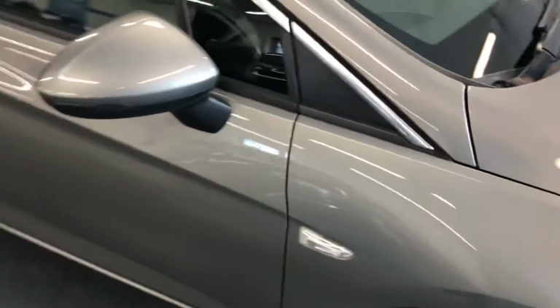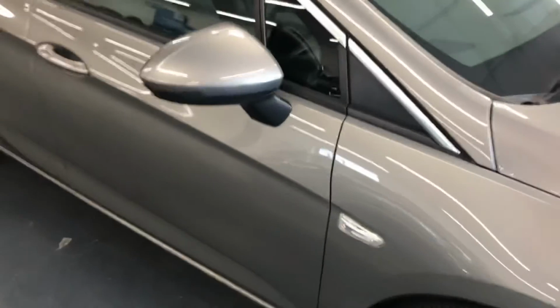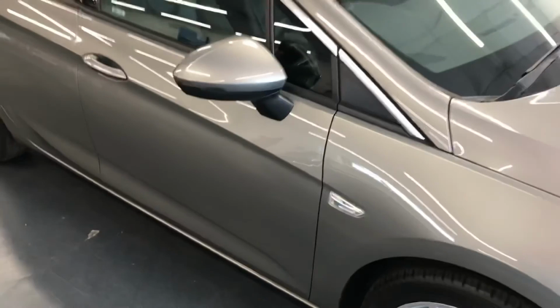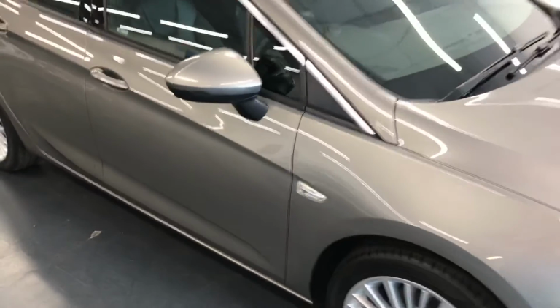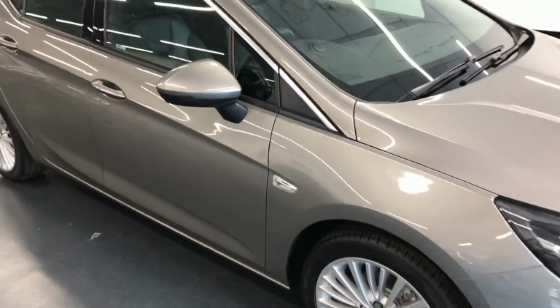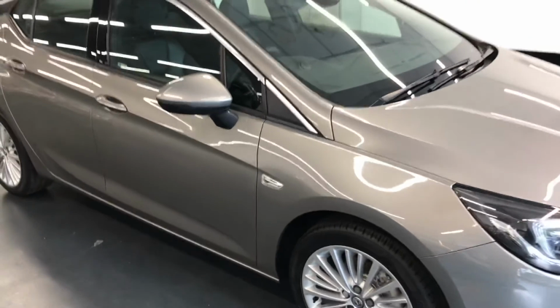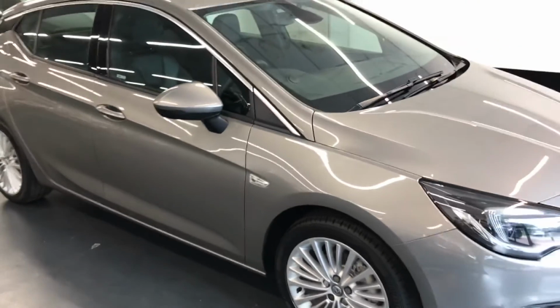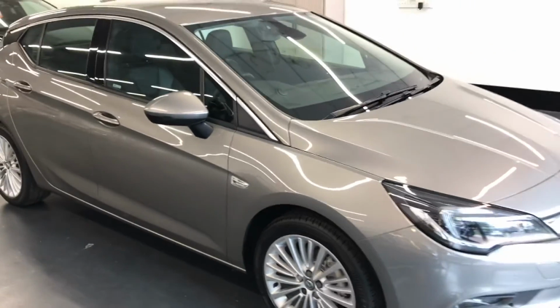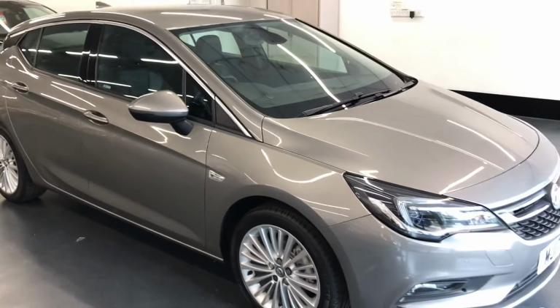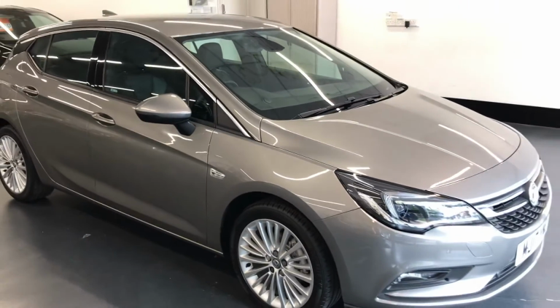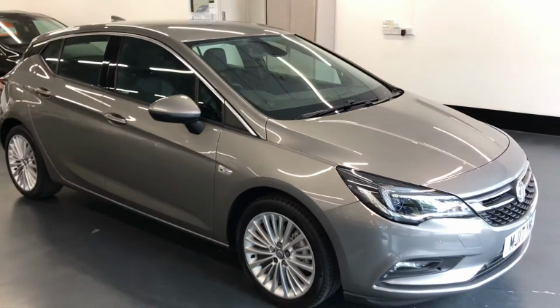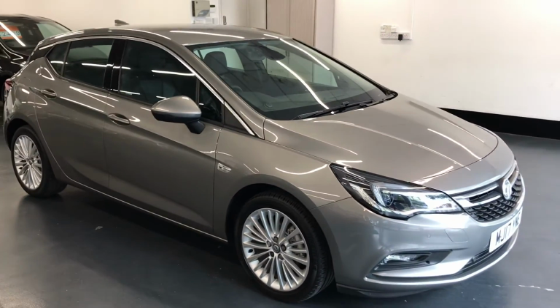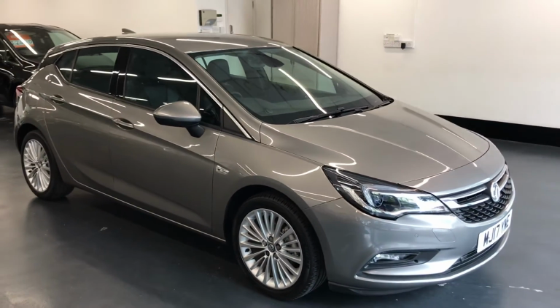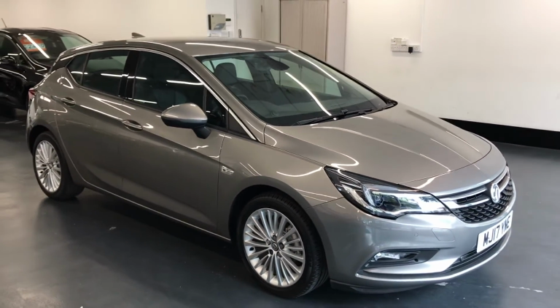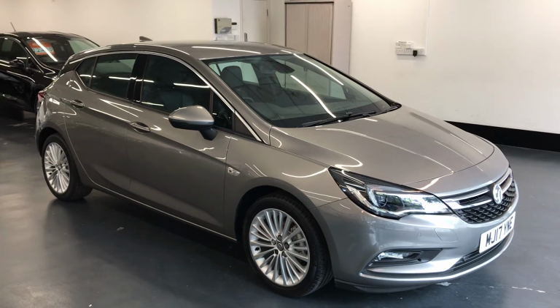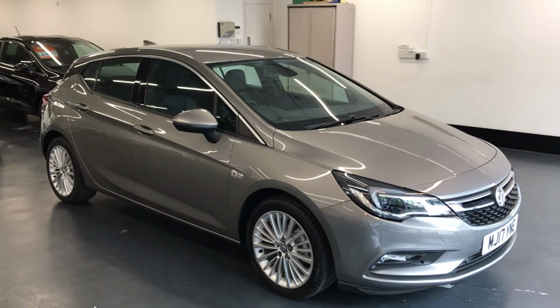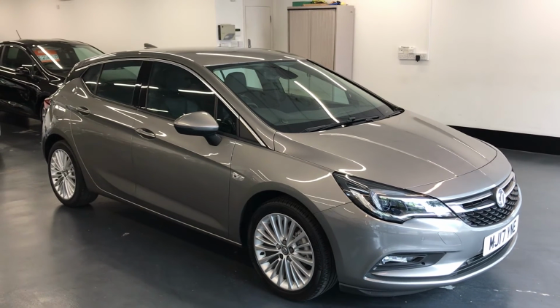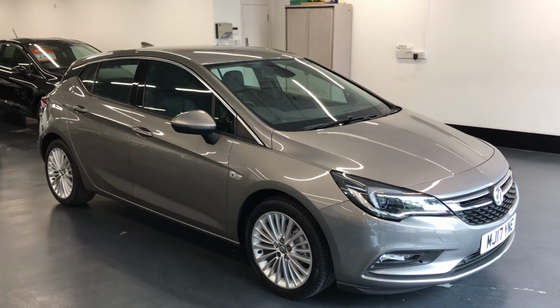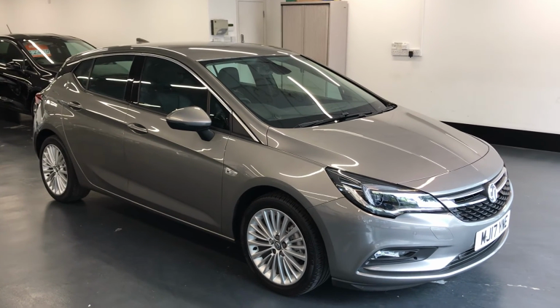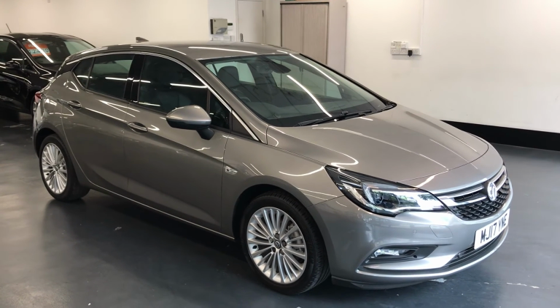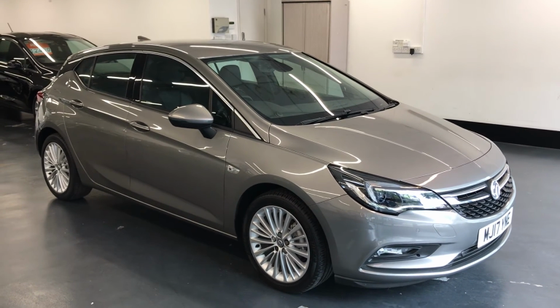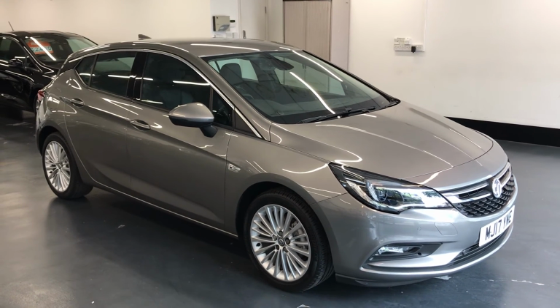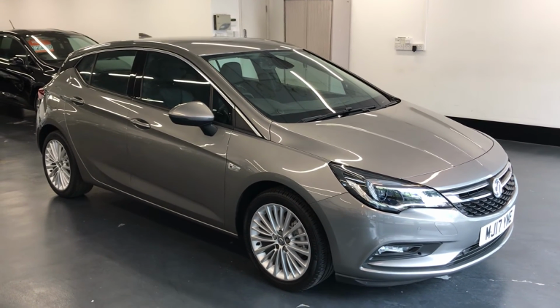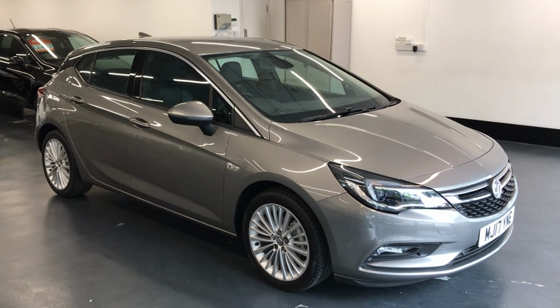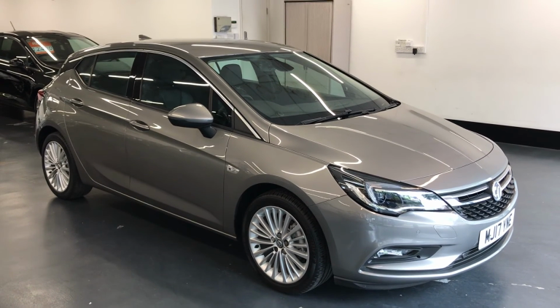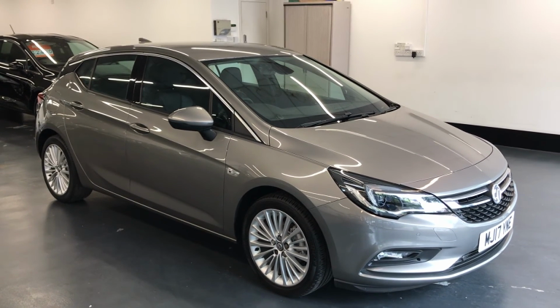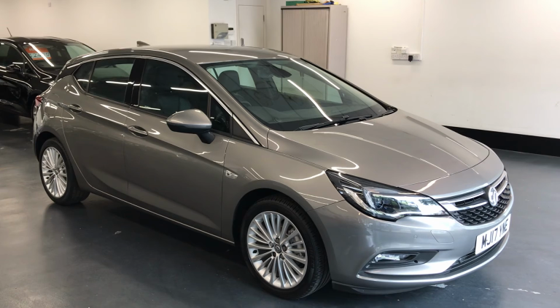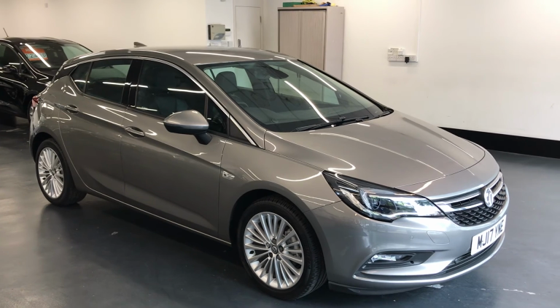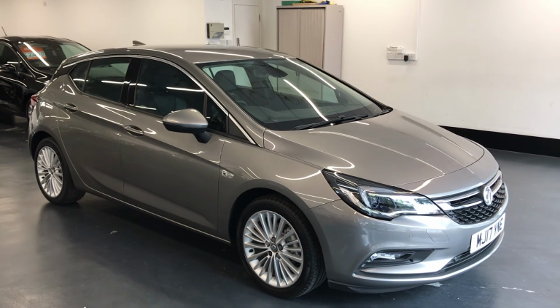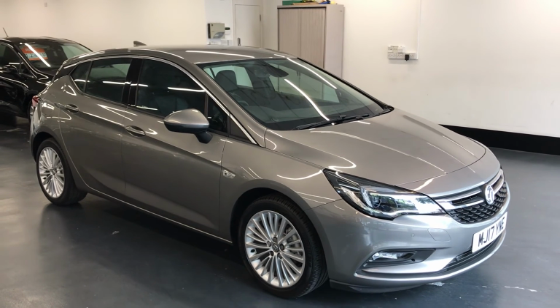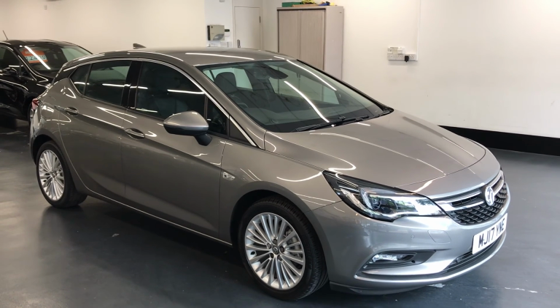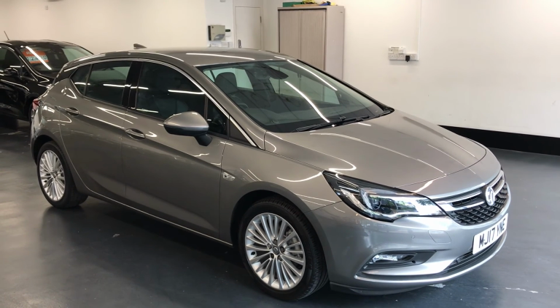So you've seen the excellent condition of the exterior and interior of the vehicle. If you have any further questions or need finance arranging, please don't hesitate to give us a call — we are more than happy to help you and answer any questions. Thanks for watching.